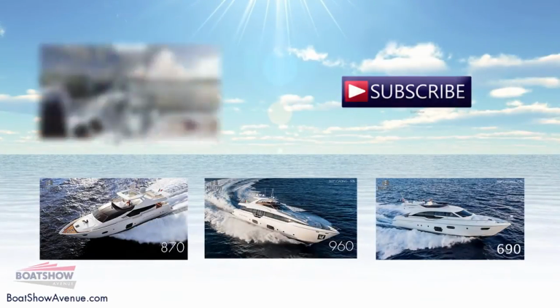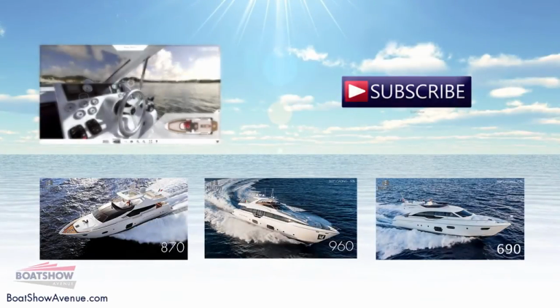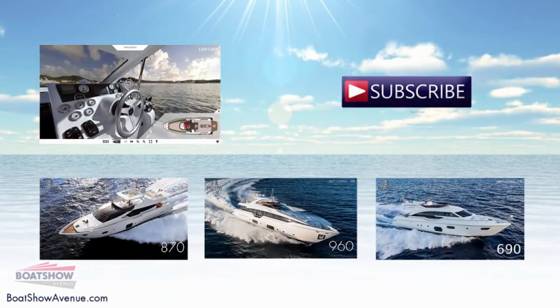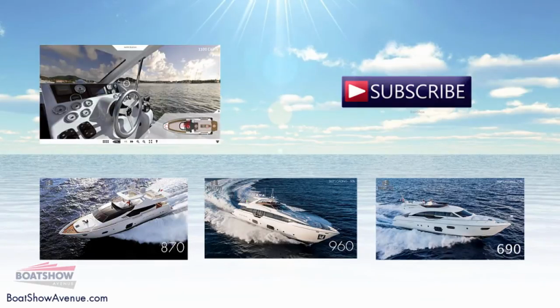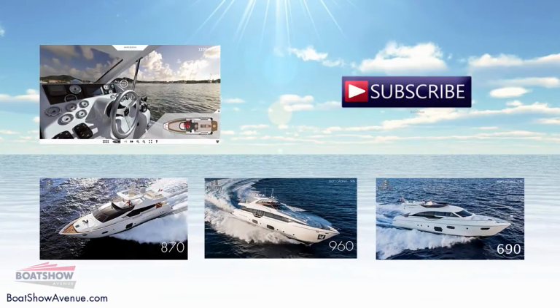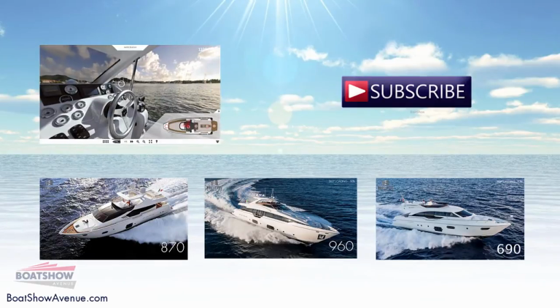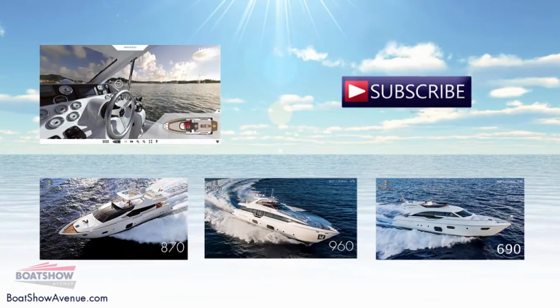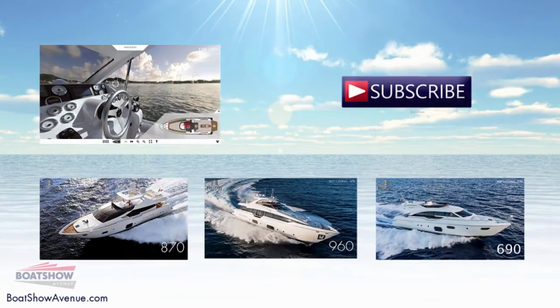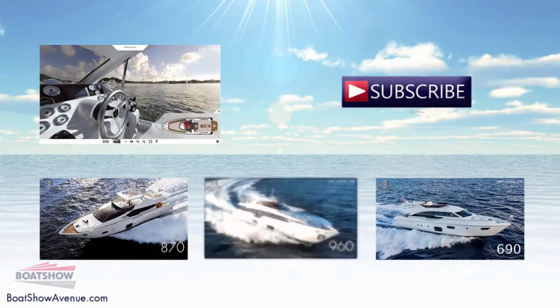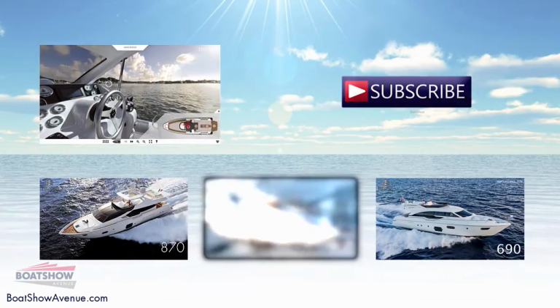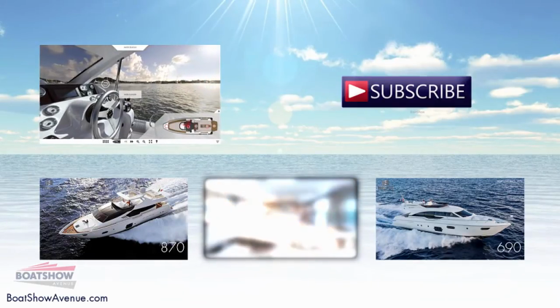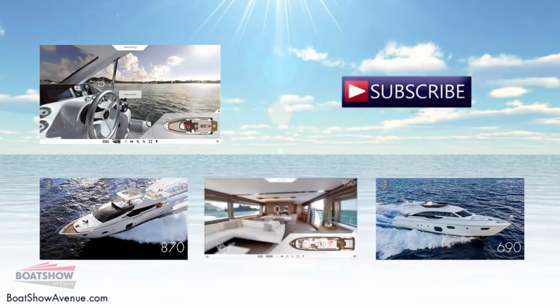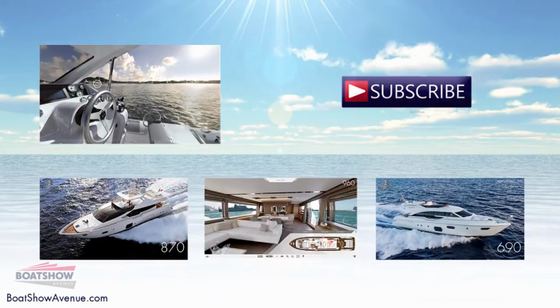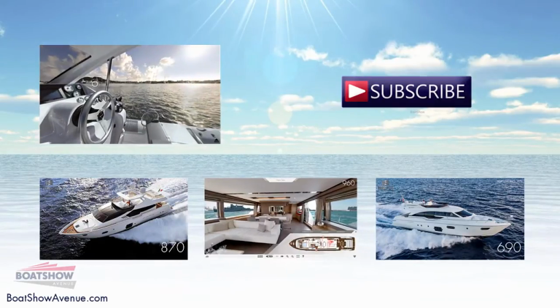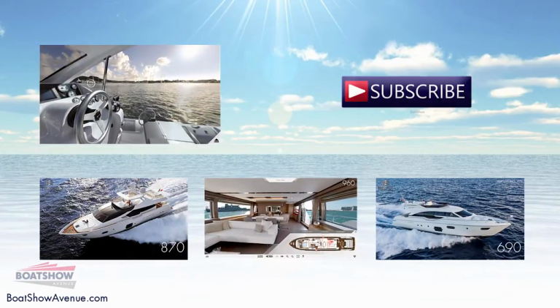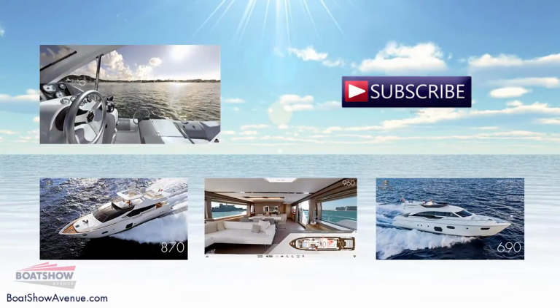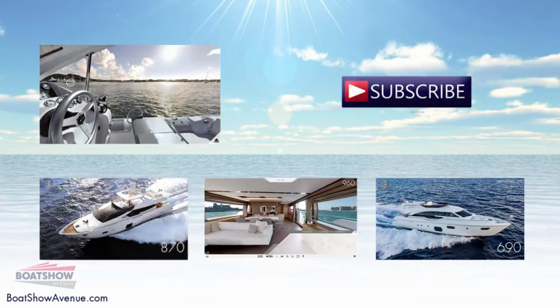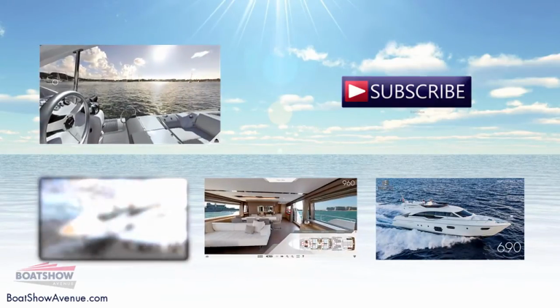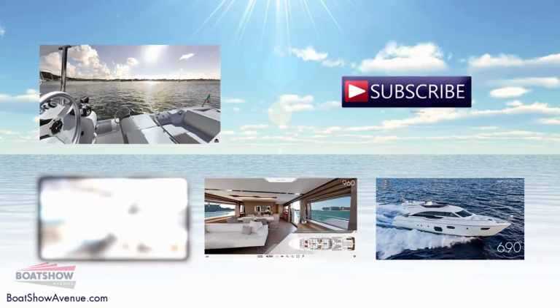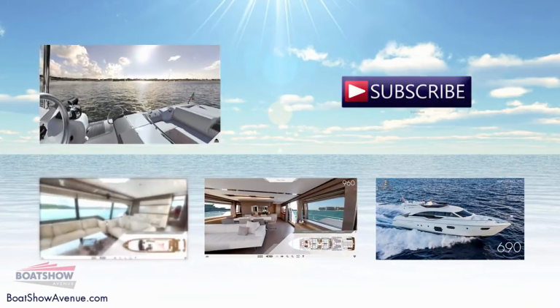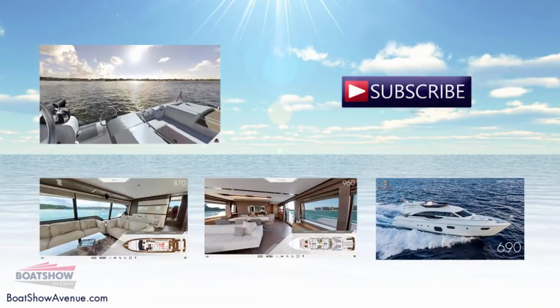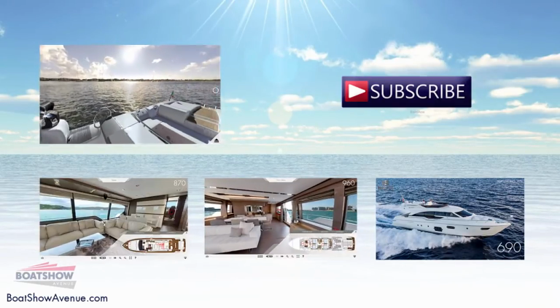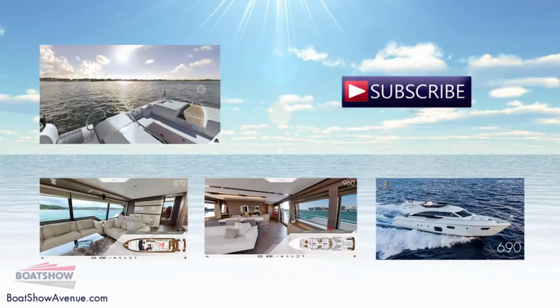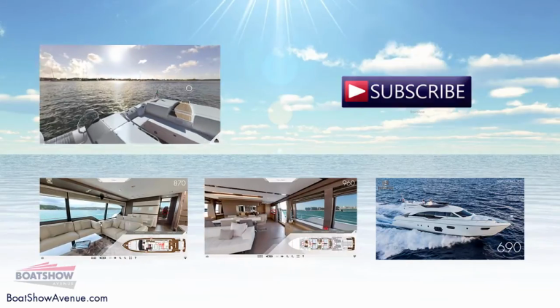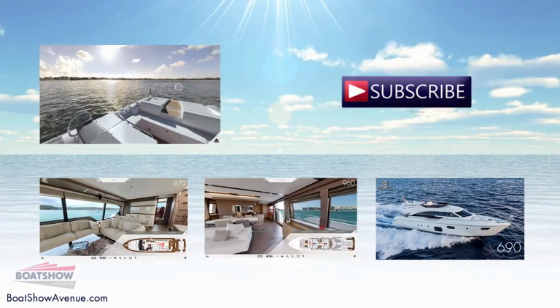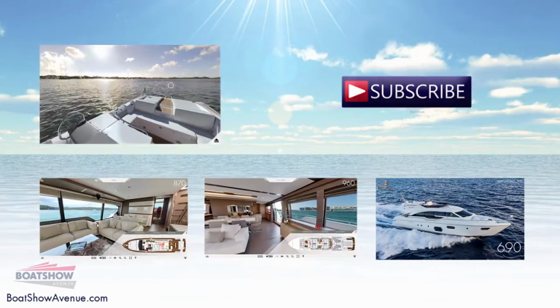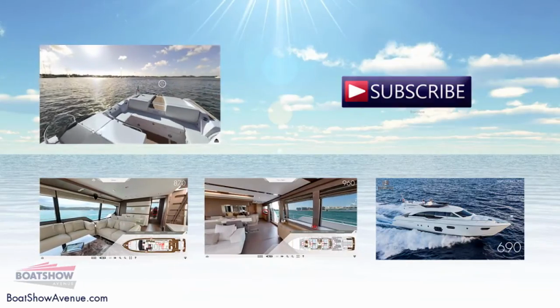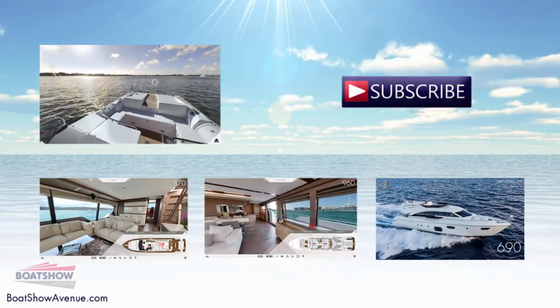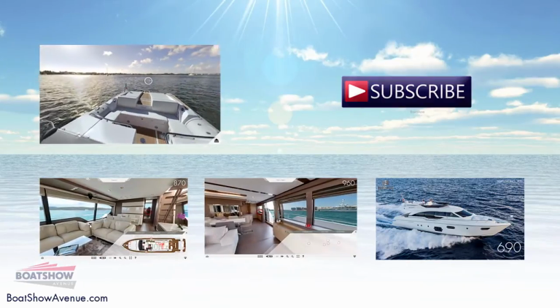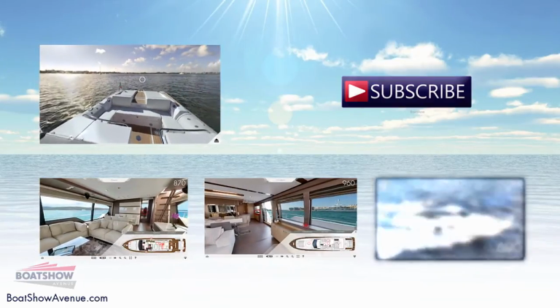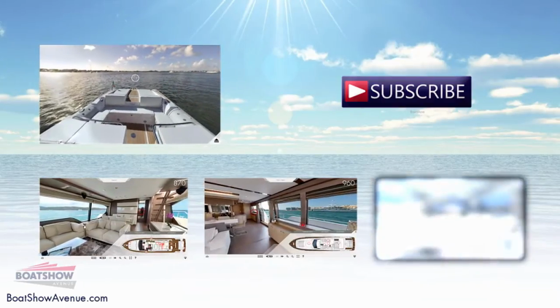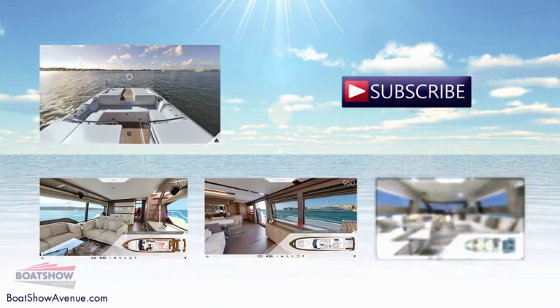We hope you enjoyed this video. Feel free to visit BoatShowAvenue.com for more information and take the opportunity to see more boats.